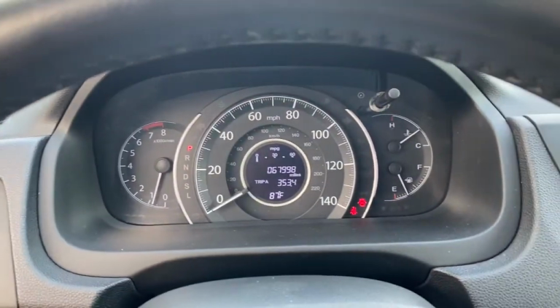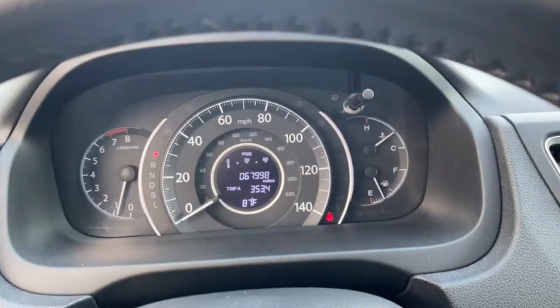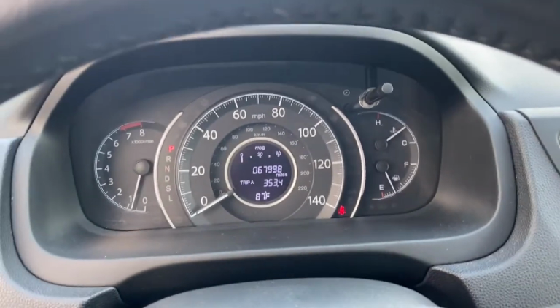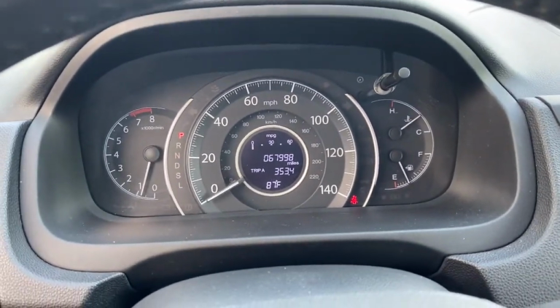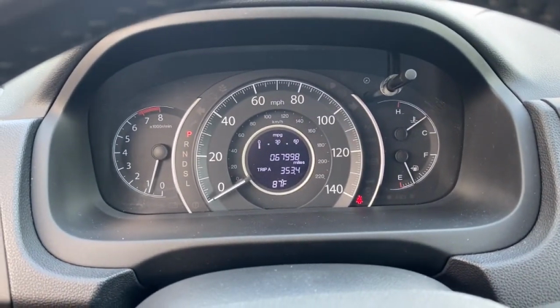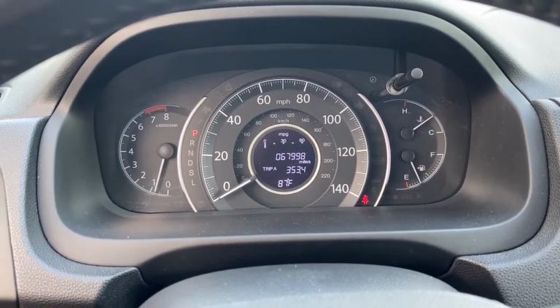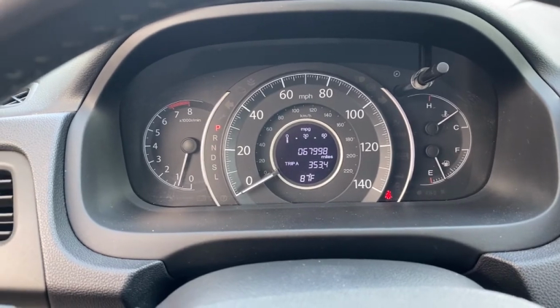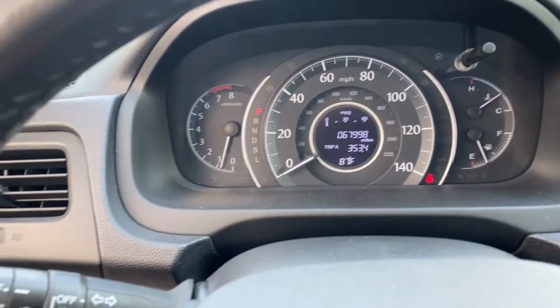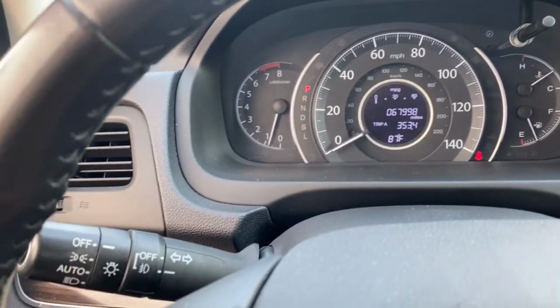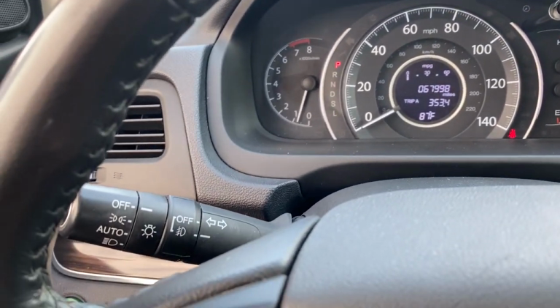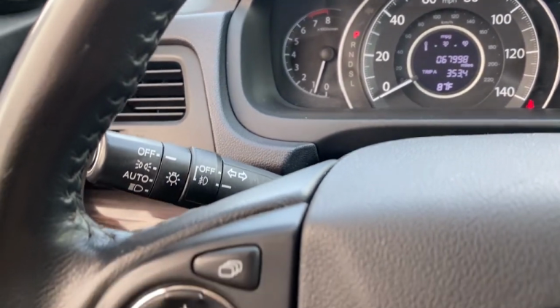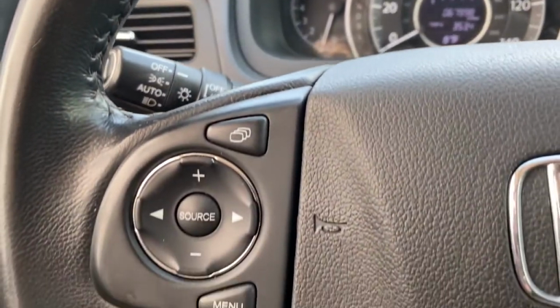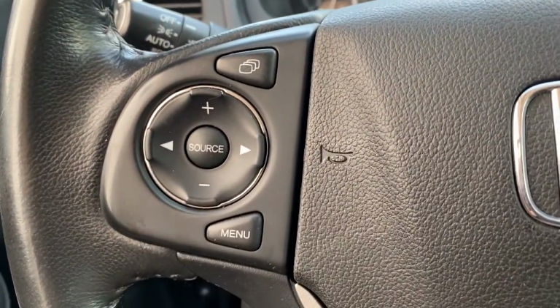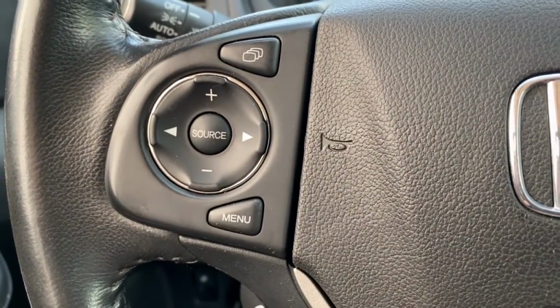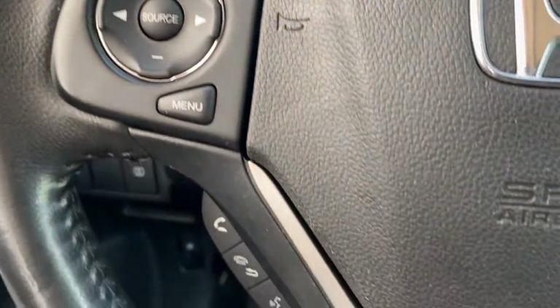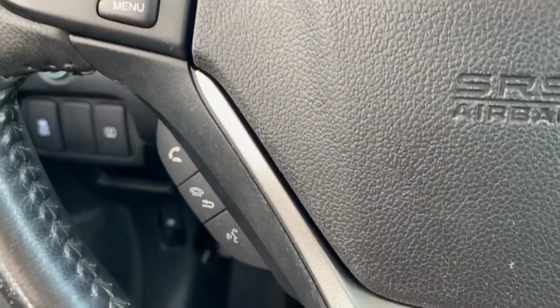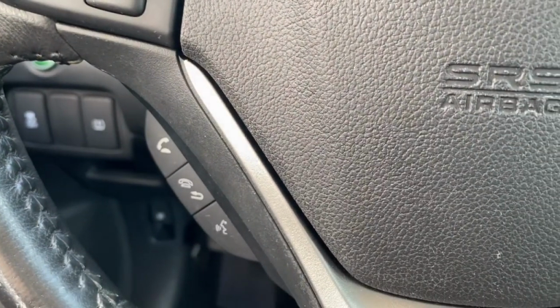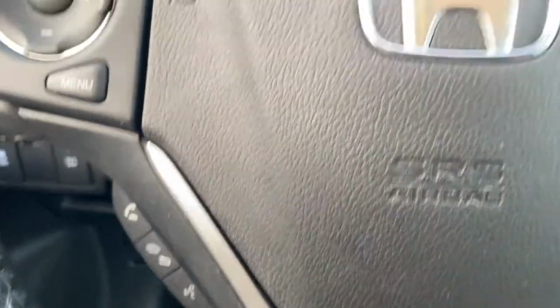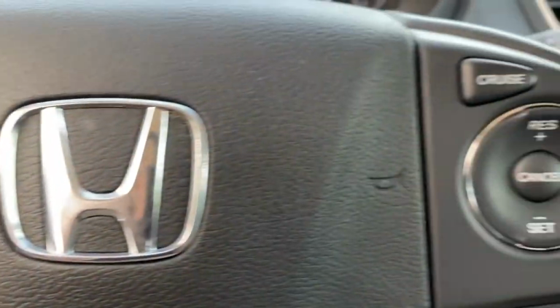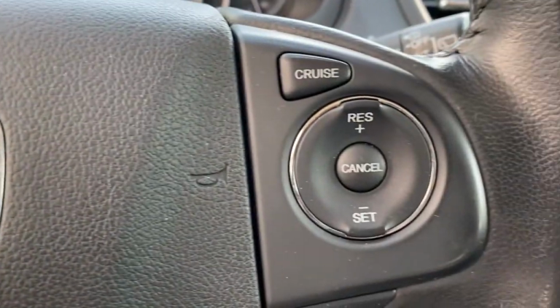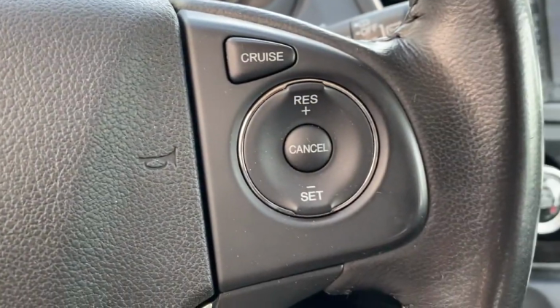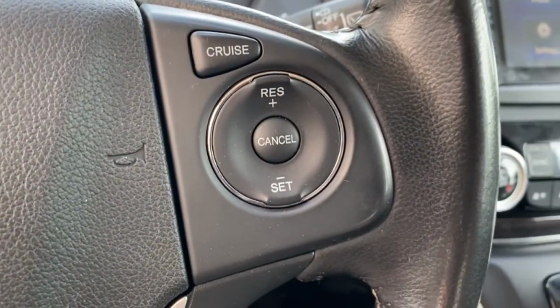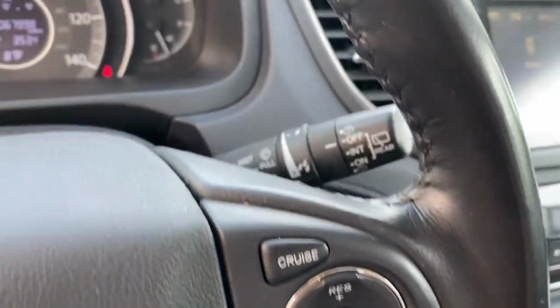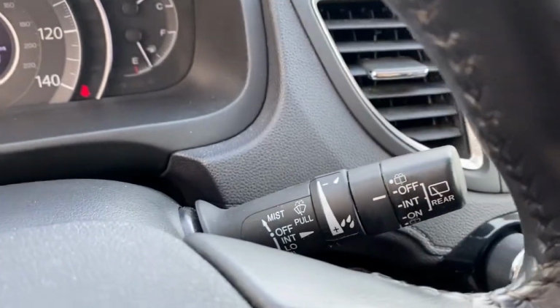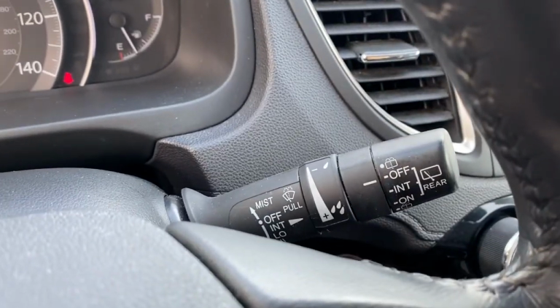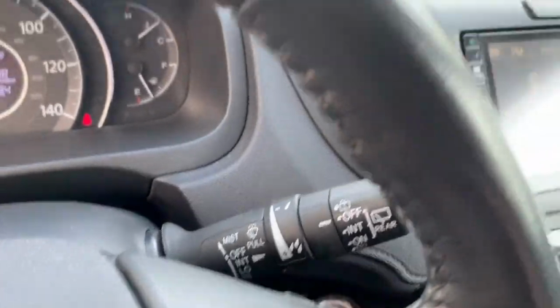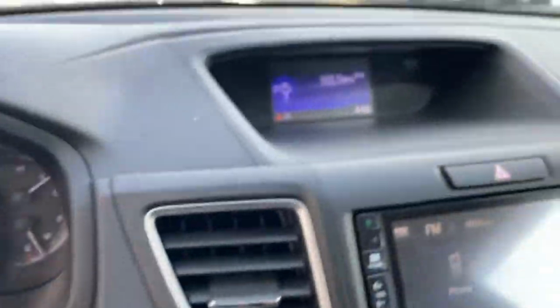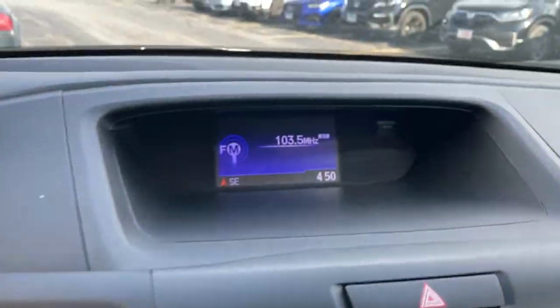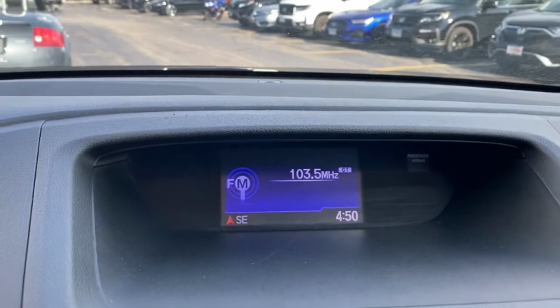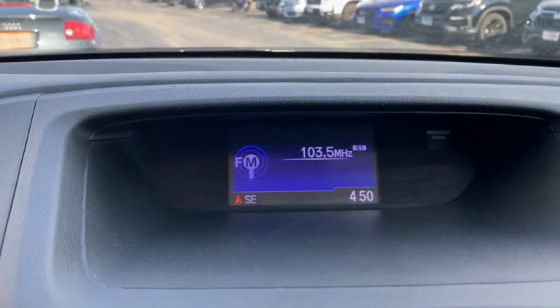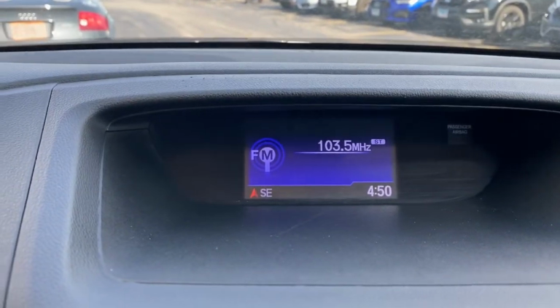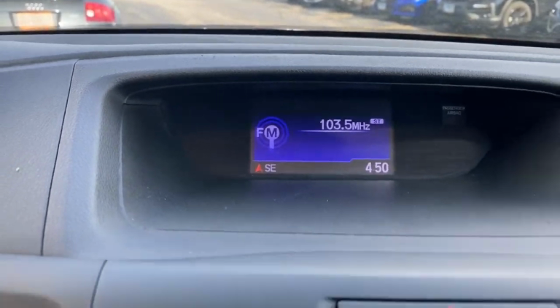These are just some of the great options this vehicle comes with: backup camera, trip computer, engine immobilizer. What are you waiting for? Take the wheel of this sophisticated and powerful Honda CR-V and let the adventures begin.